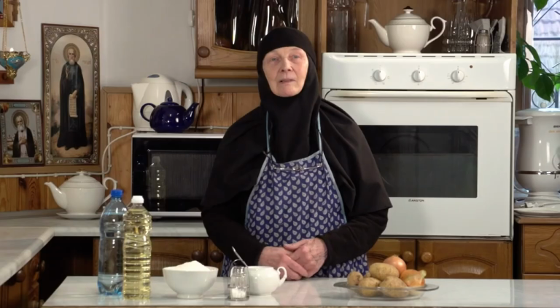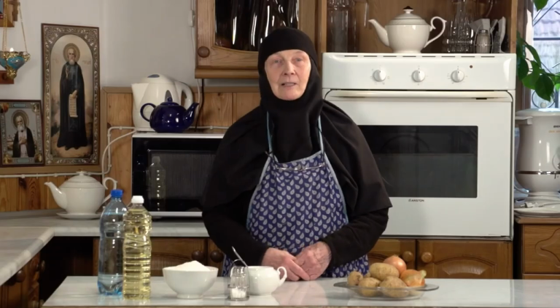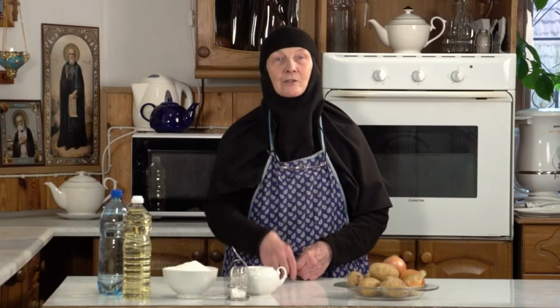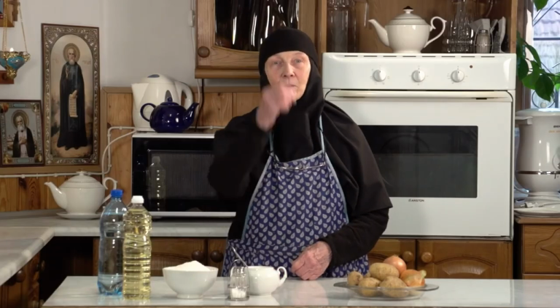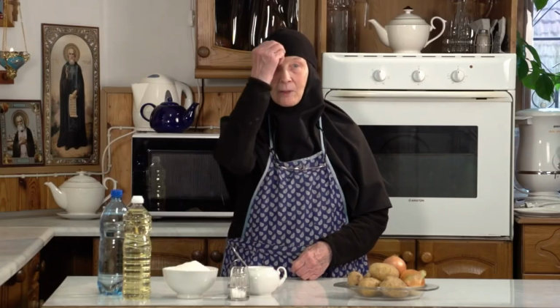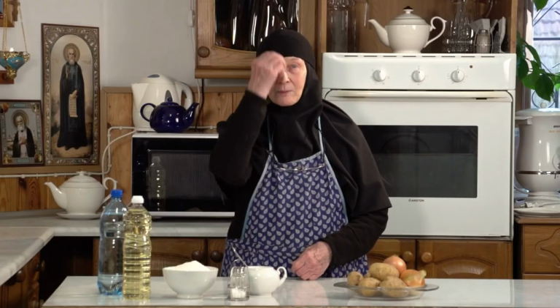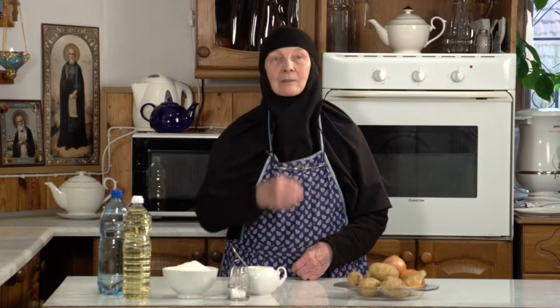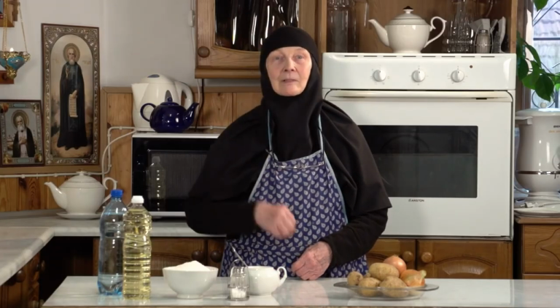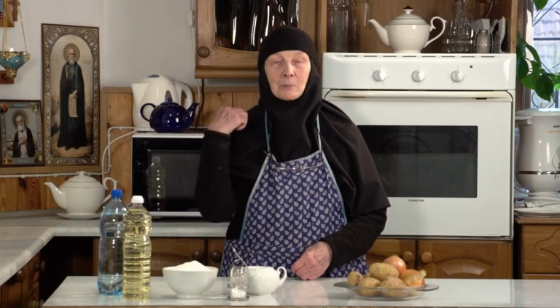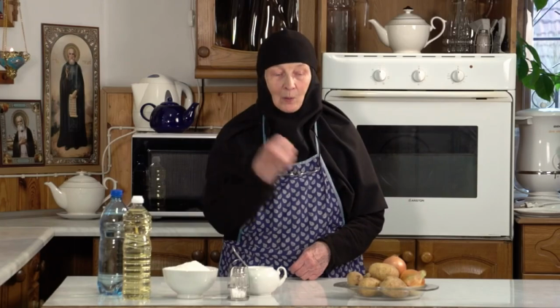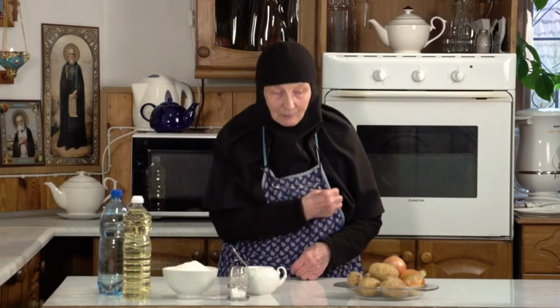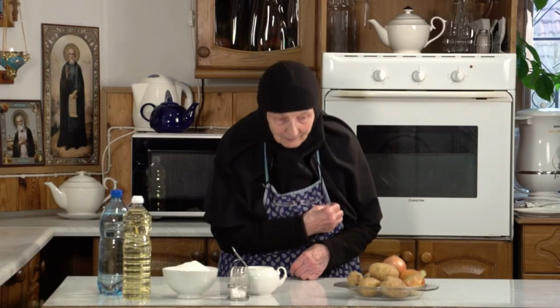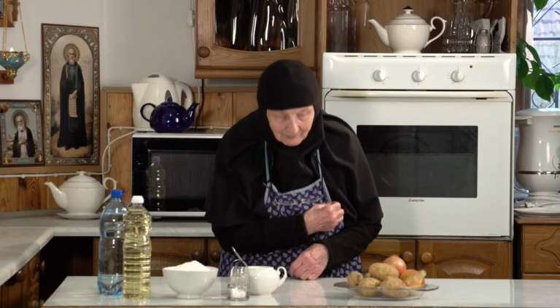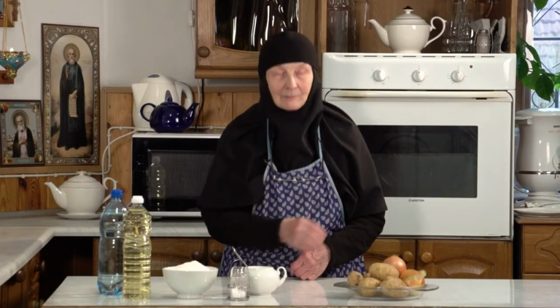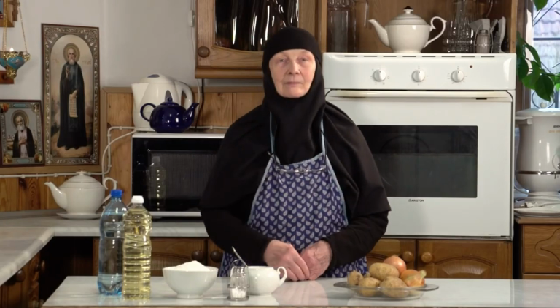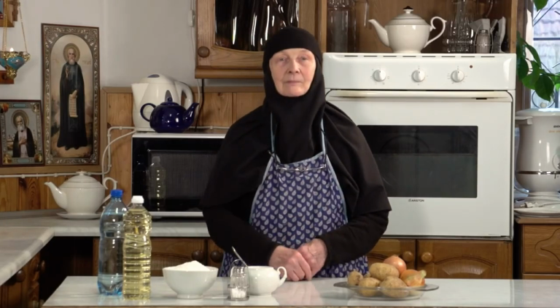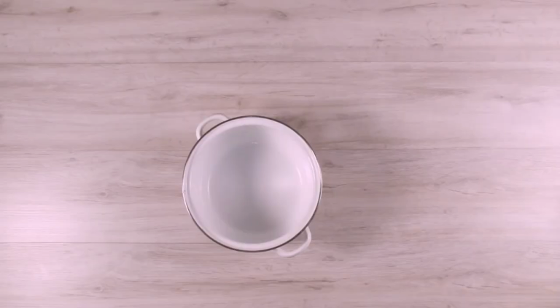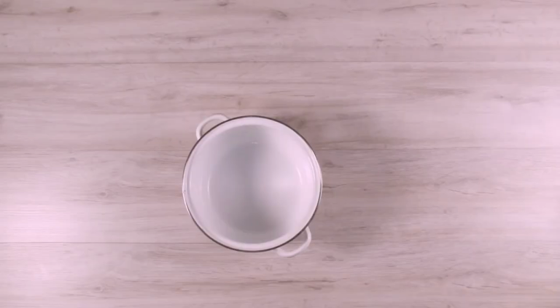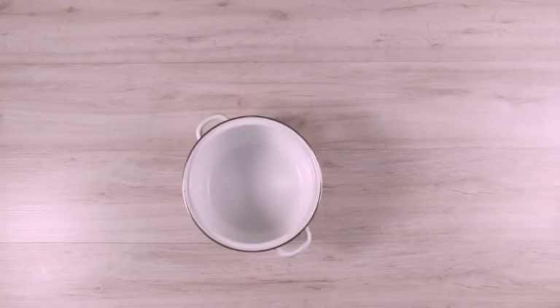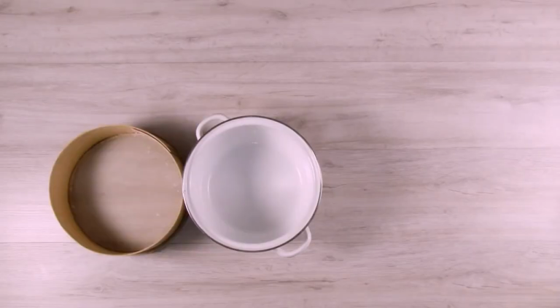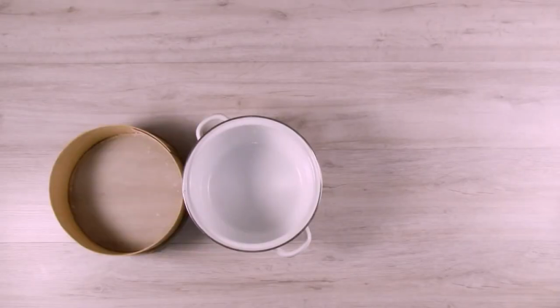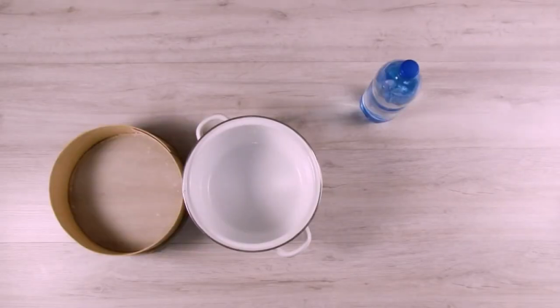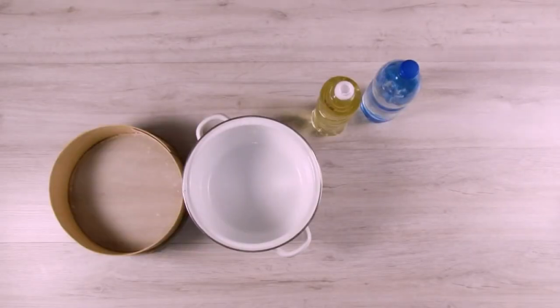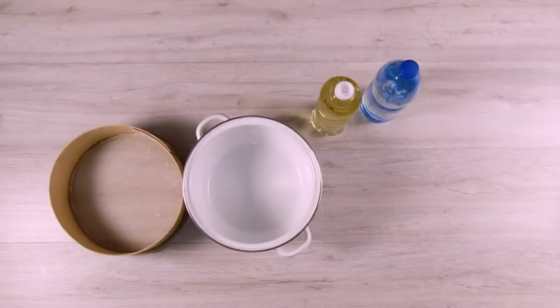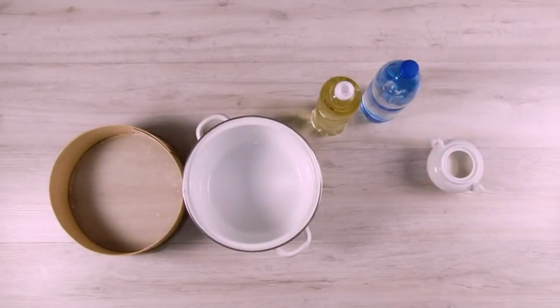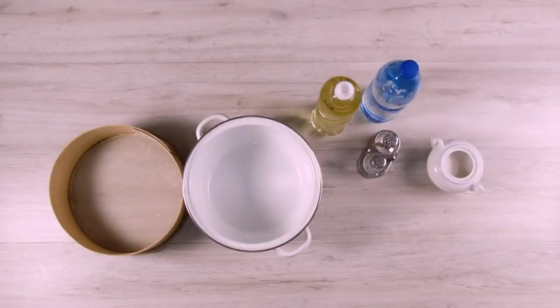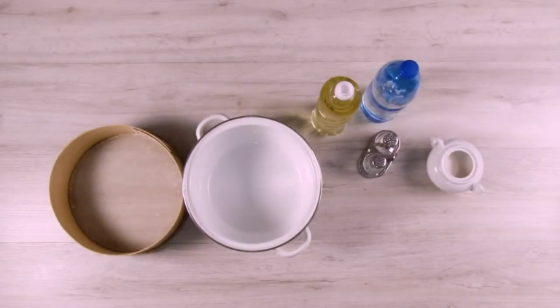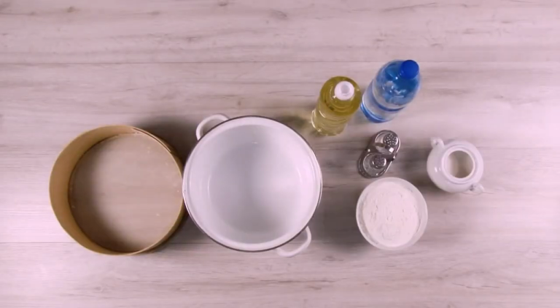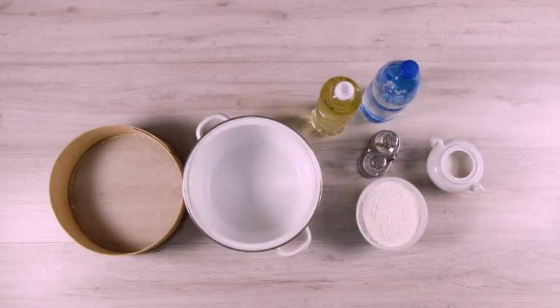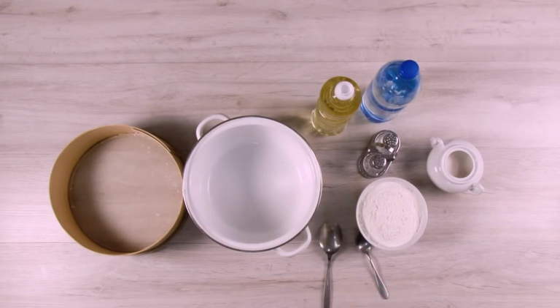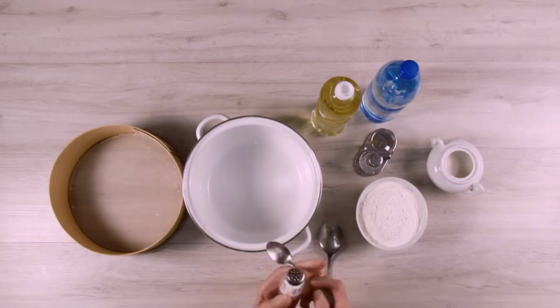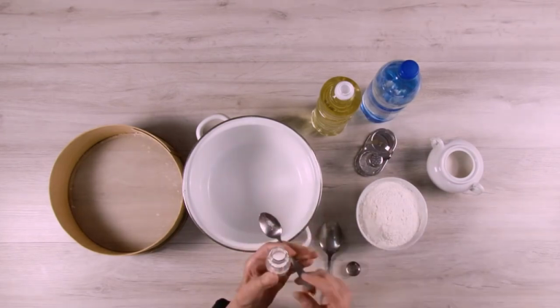Let's get started with God's help! In a large bowl, whisk together salt, sugar, a little bit of oil, and sparkling water.